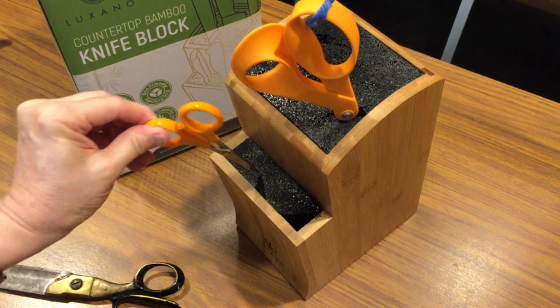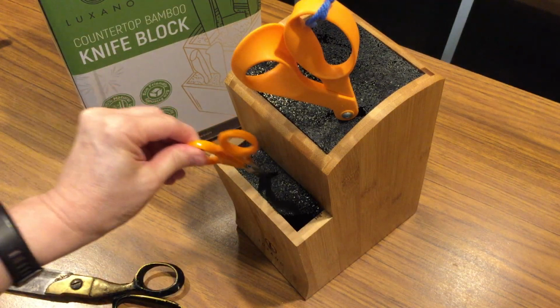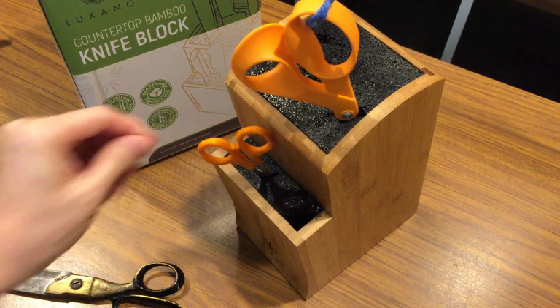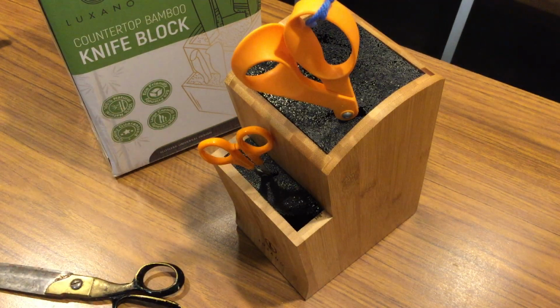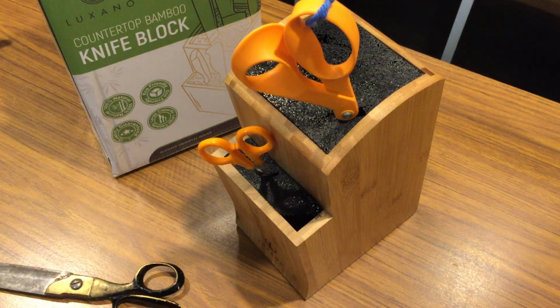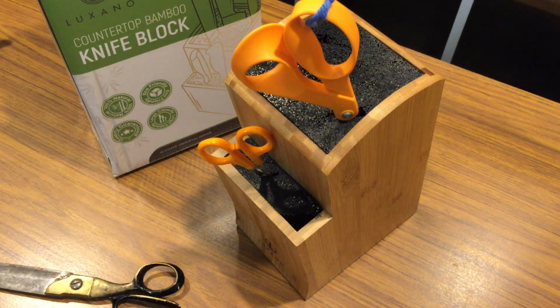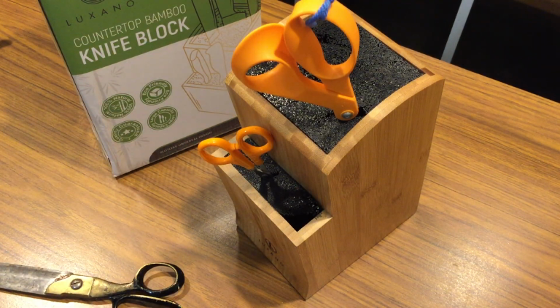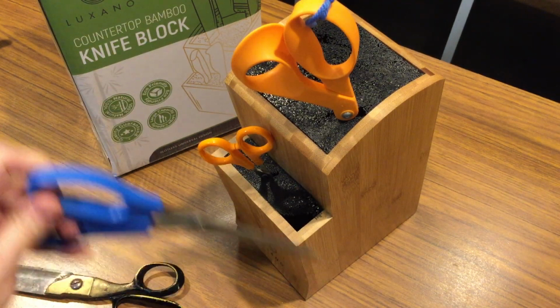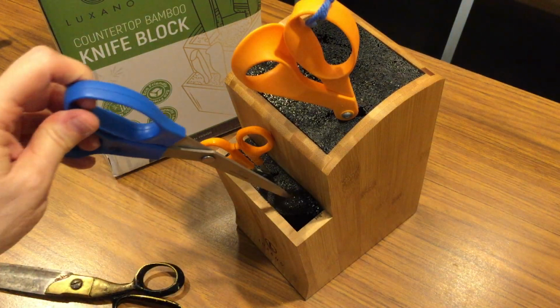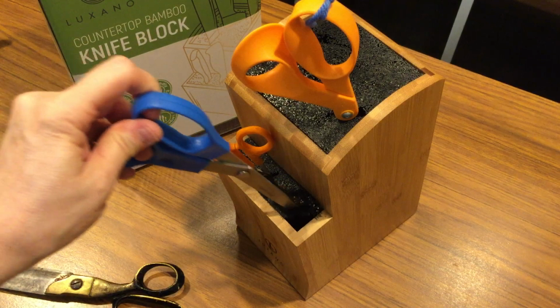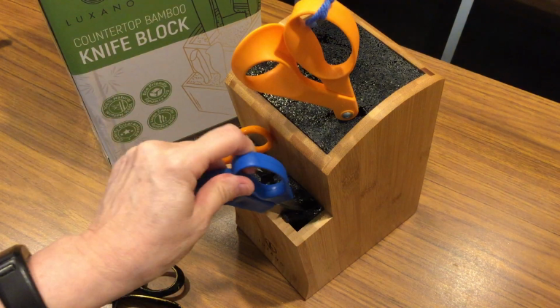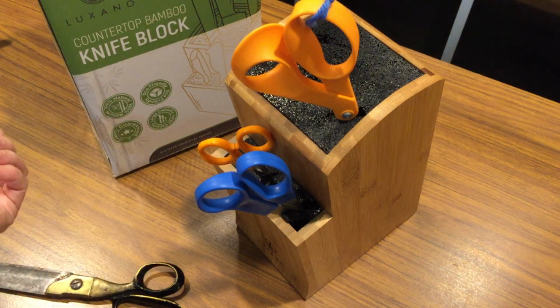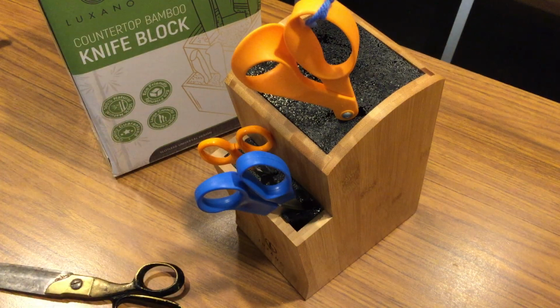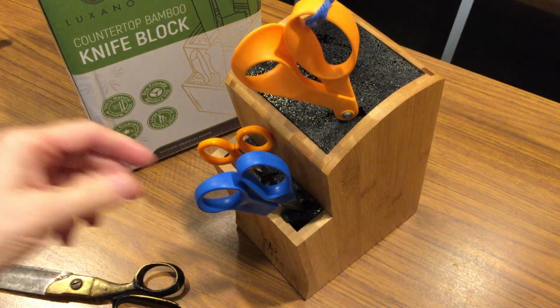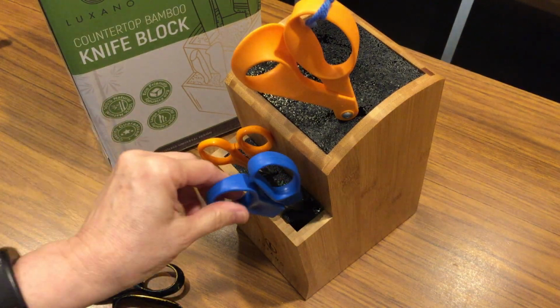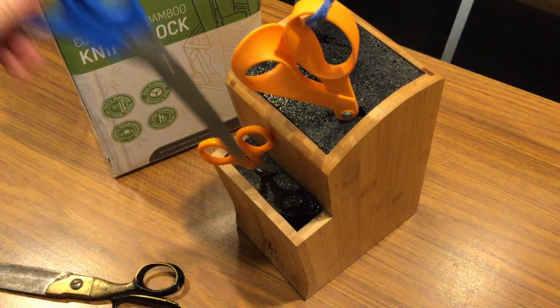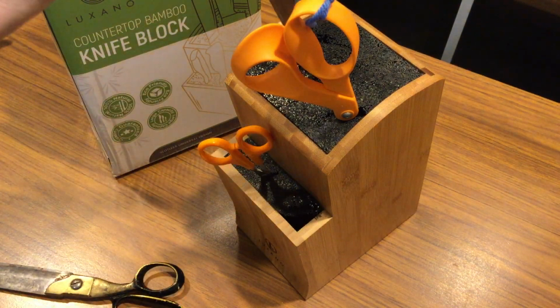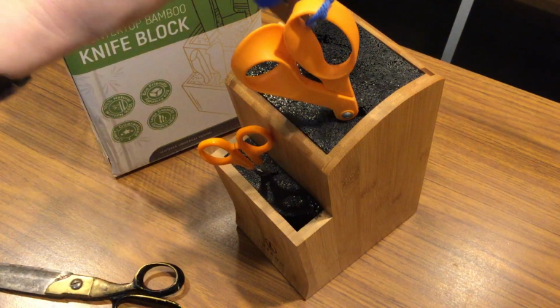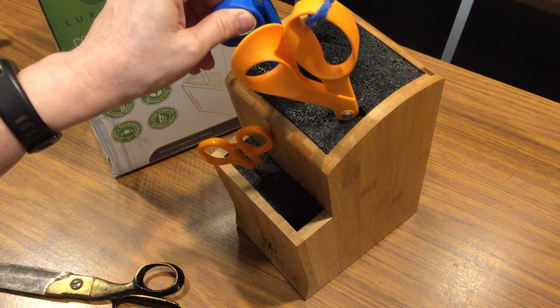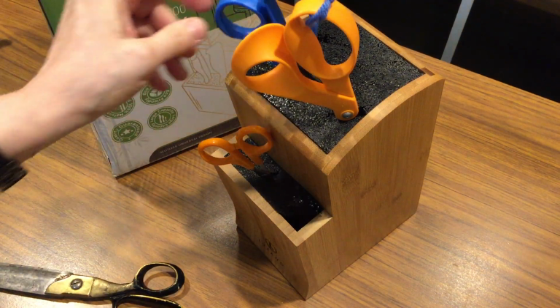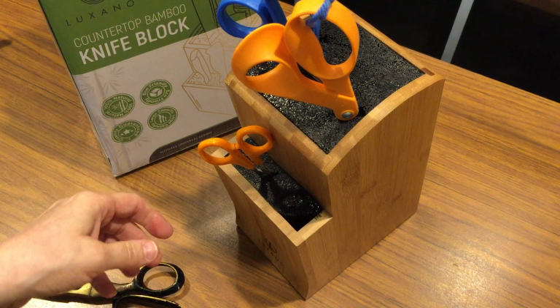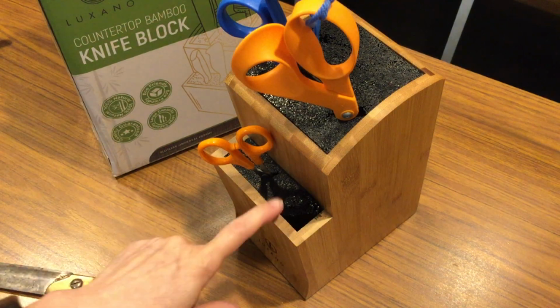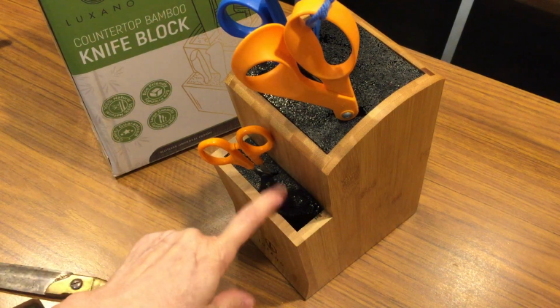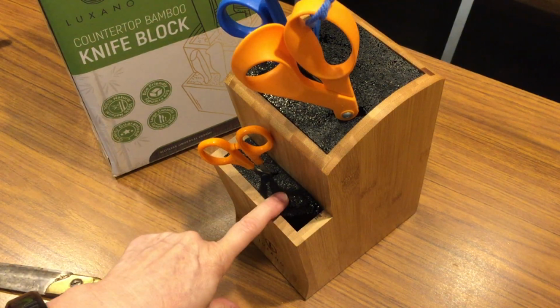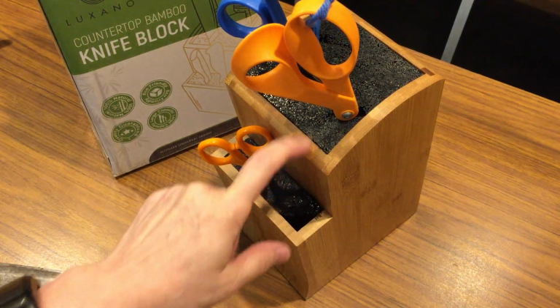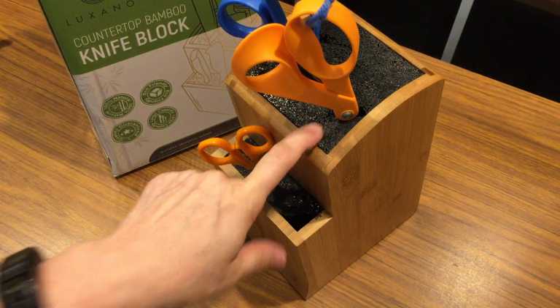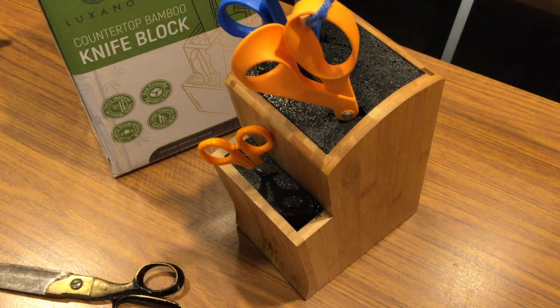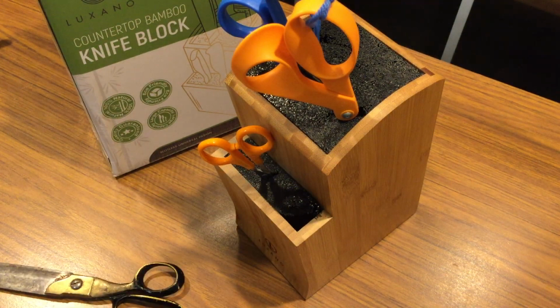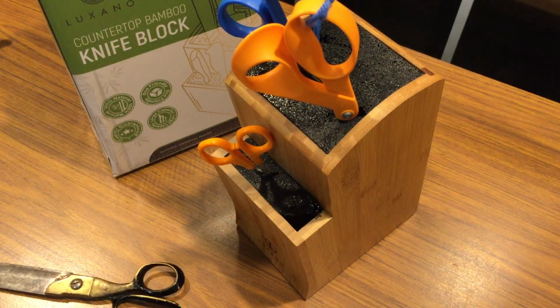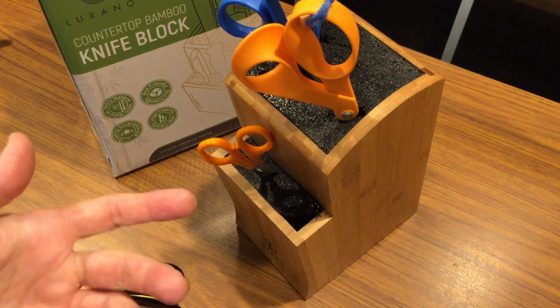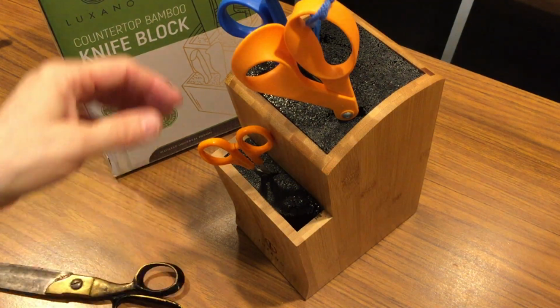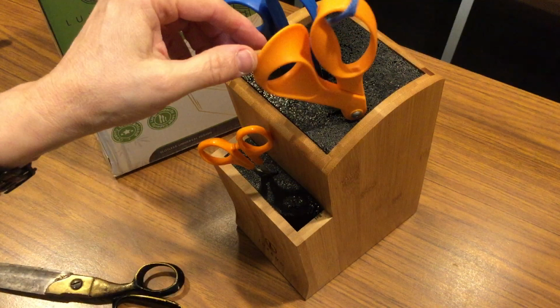It's very convenient because you don't have to try to find the right slot of the right size — it doesn't matter. See, there's a big pair of scissors and it both fits. I really like this because if it happens to get dirty you can pull these plastic pieces out and put it in the dishwasher and sterilize it.